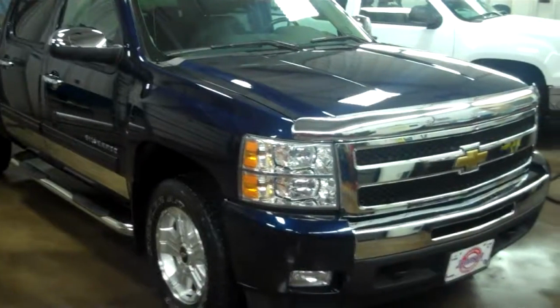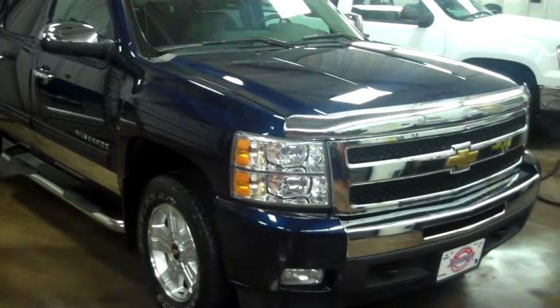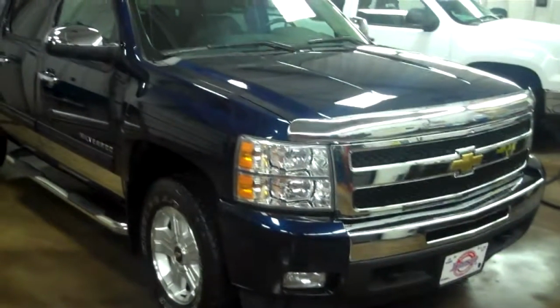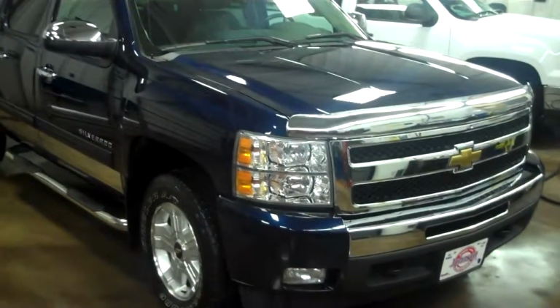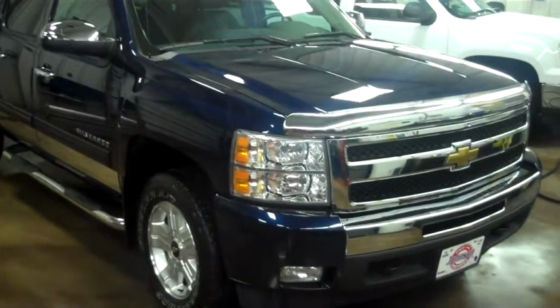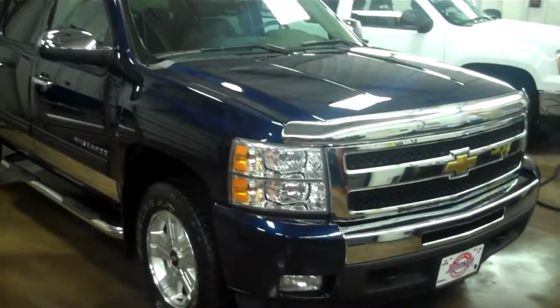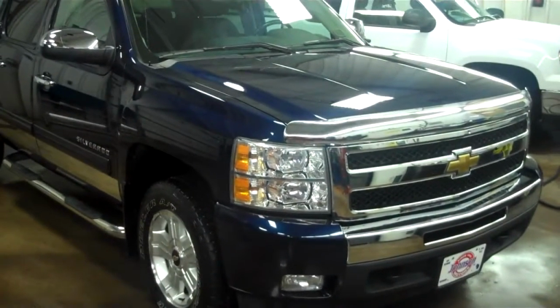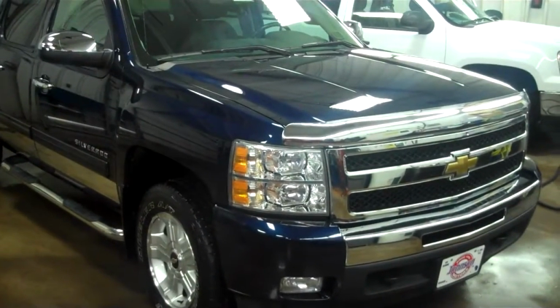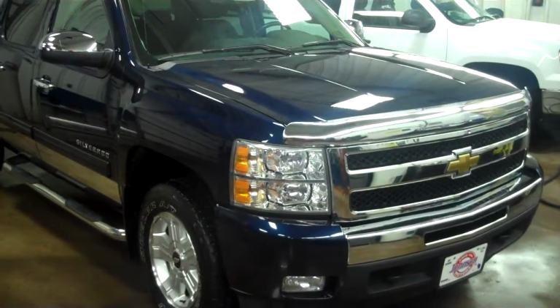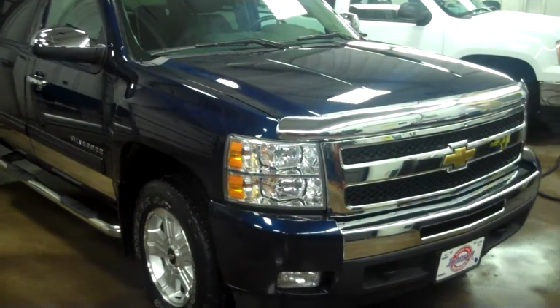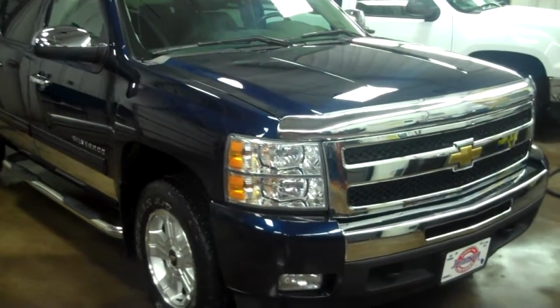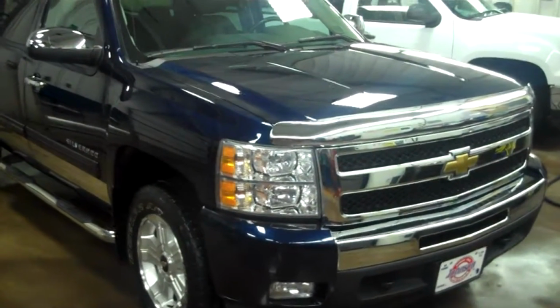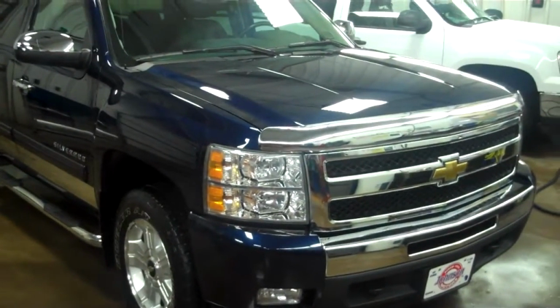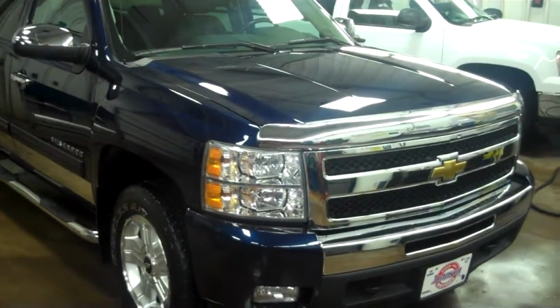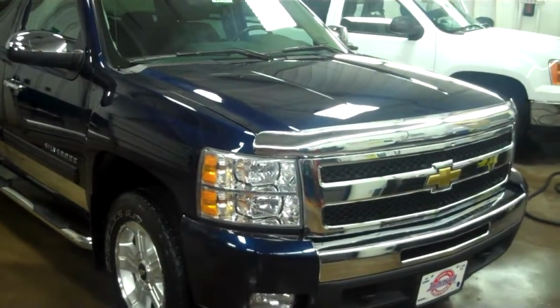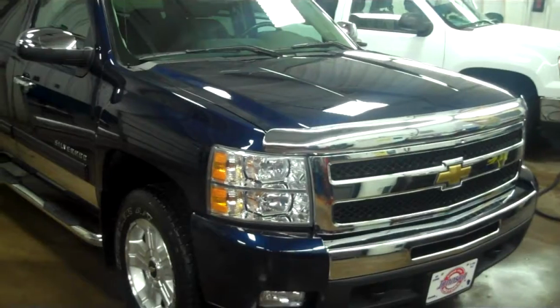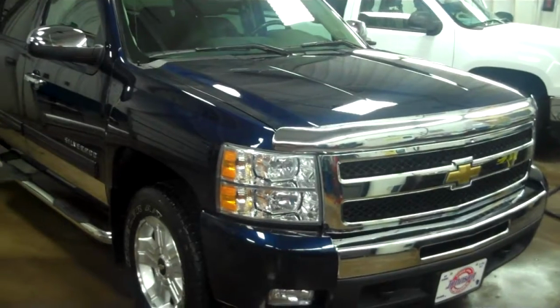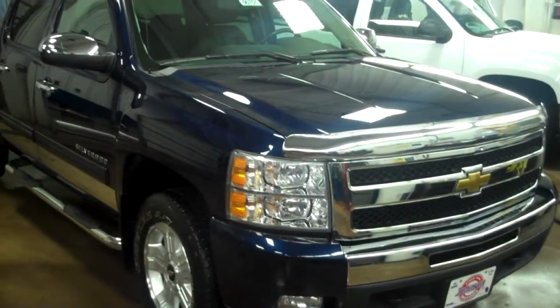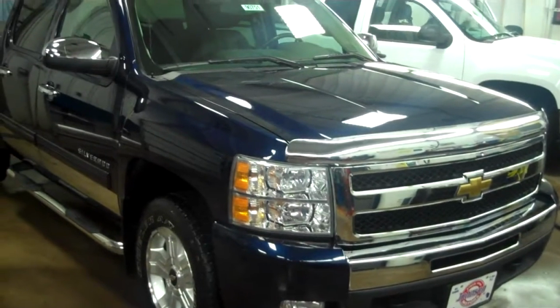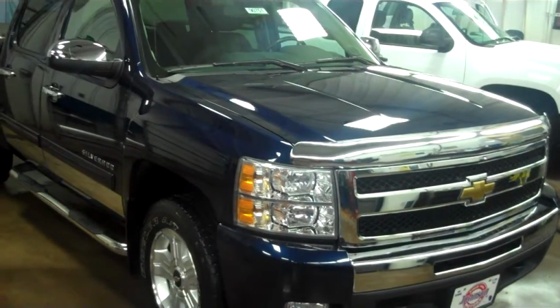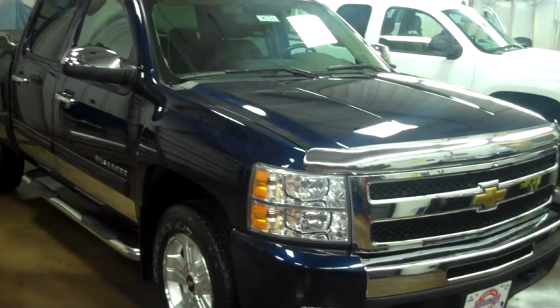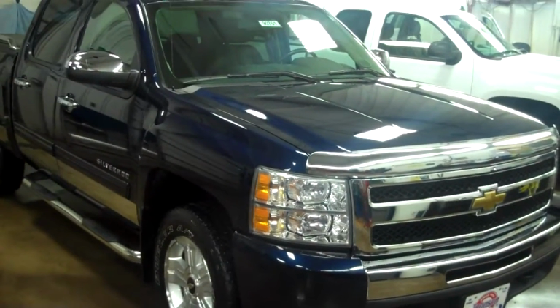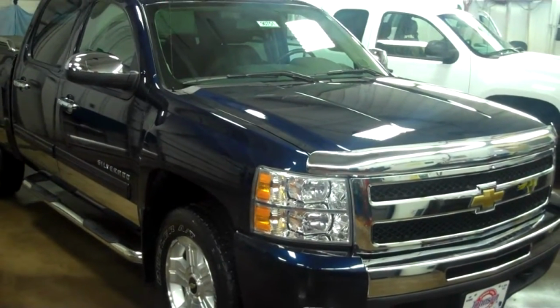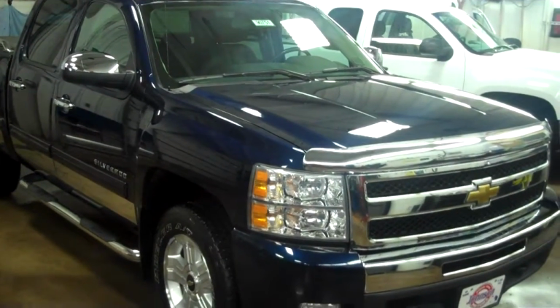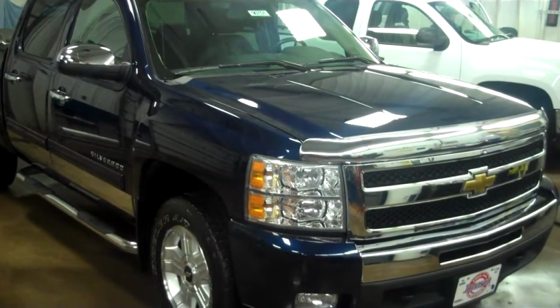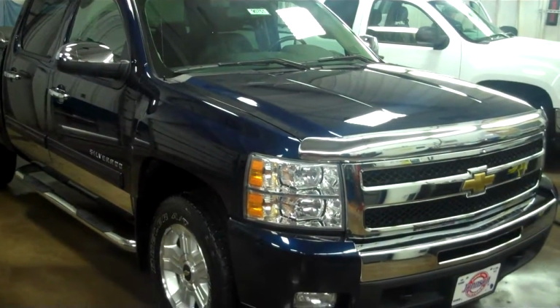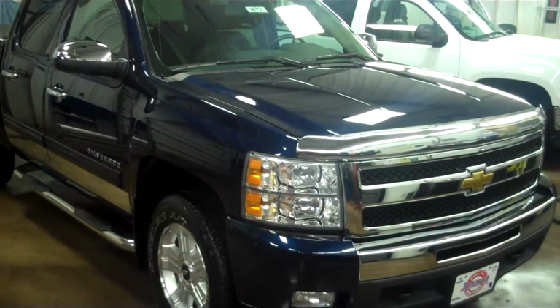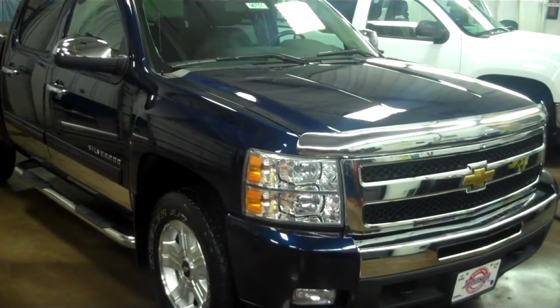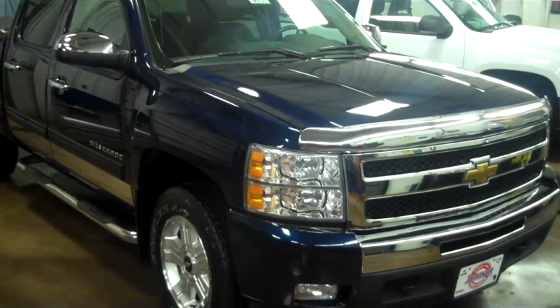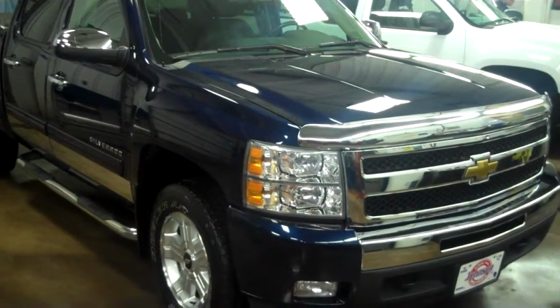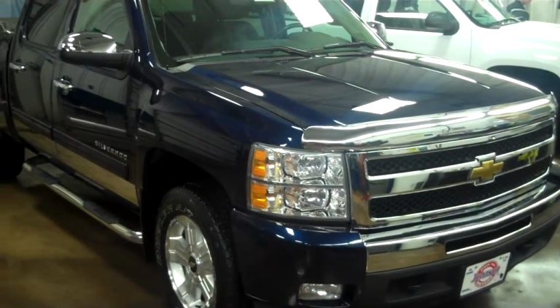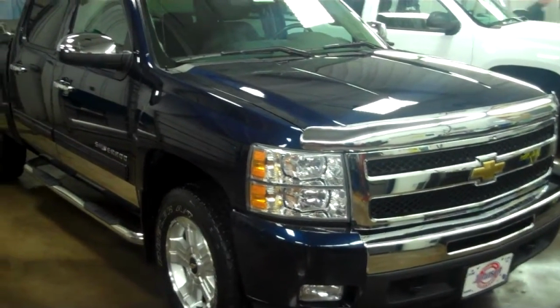Hi, my name is Mark. I'm with Johnson Motors. I just wanted to show you a really beautiful 2011 used Chevrolet Silverado 1500 half-ton truck.